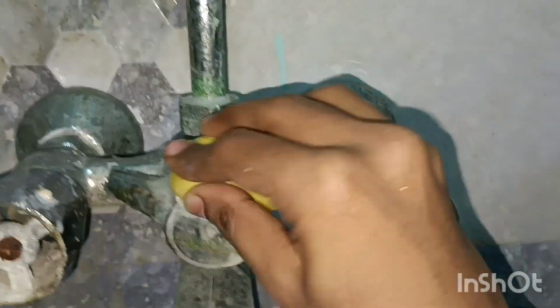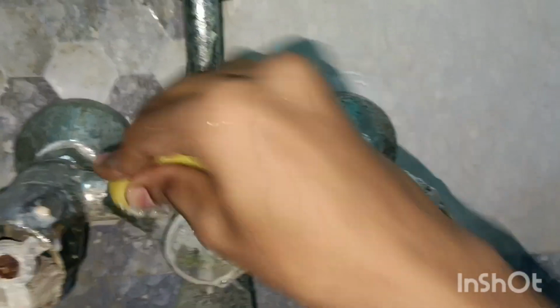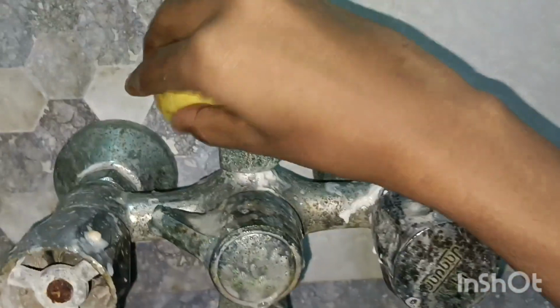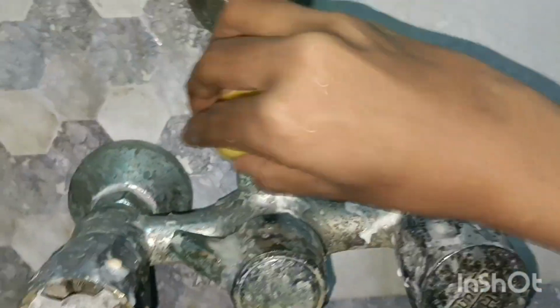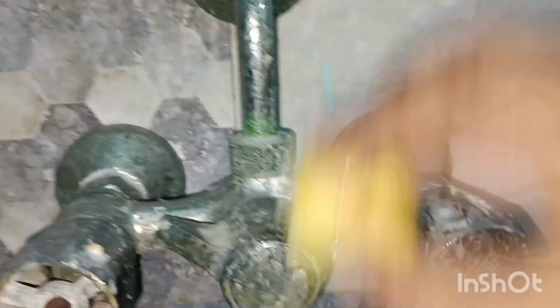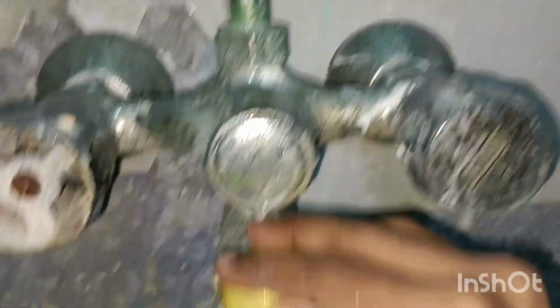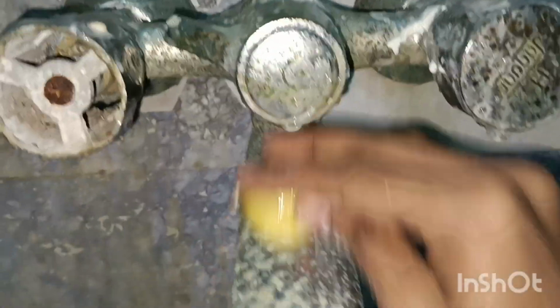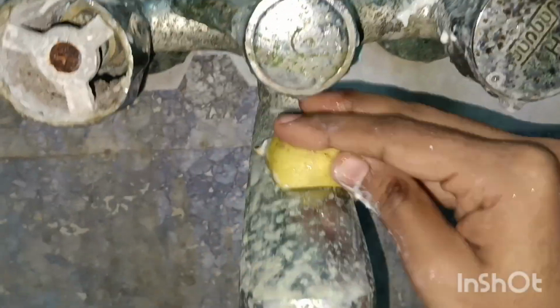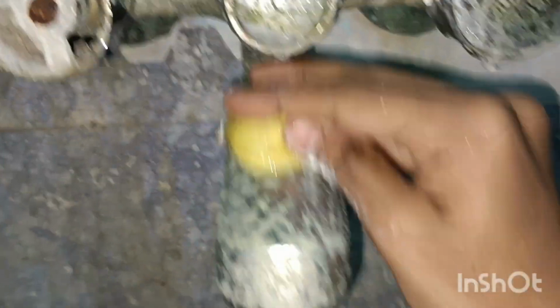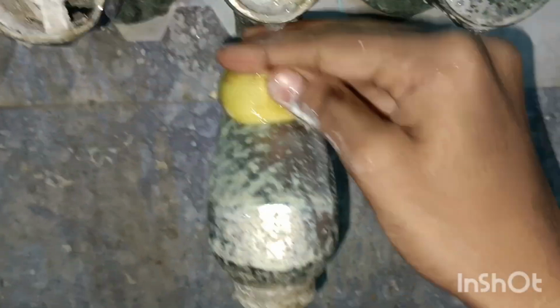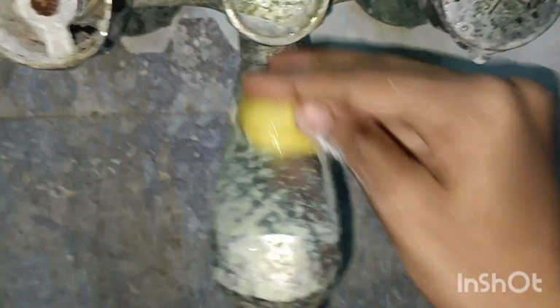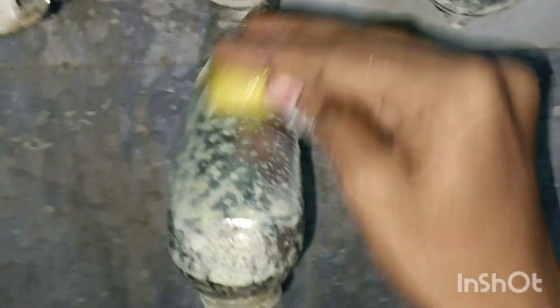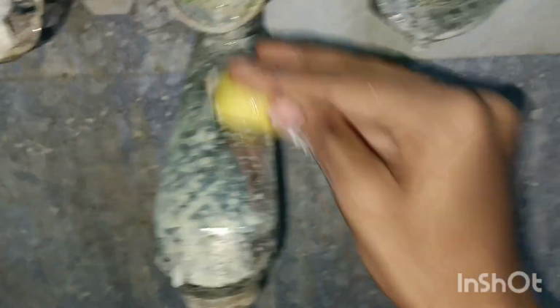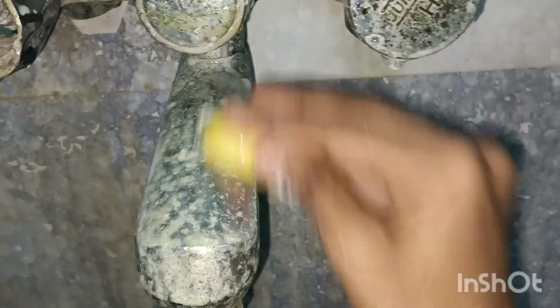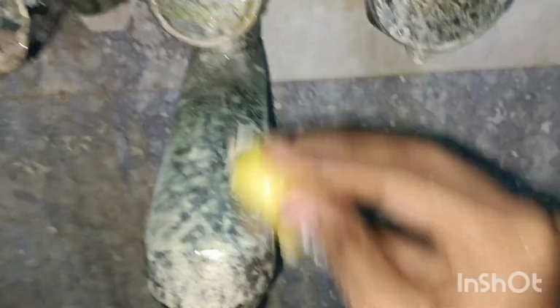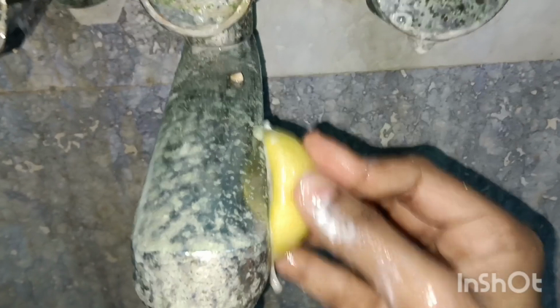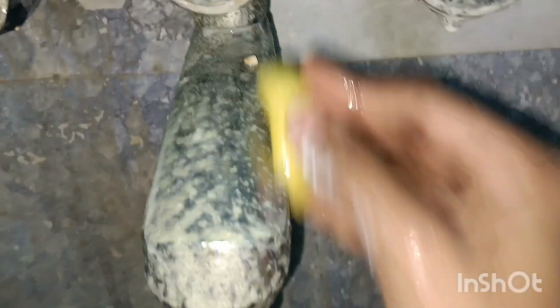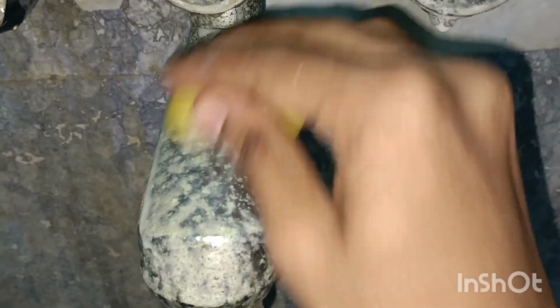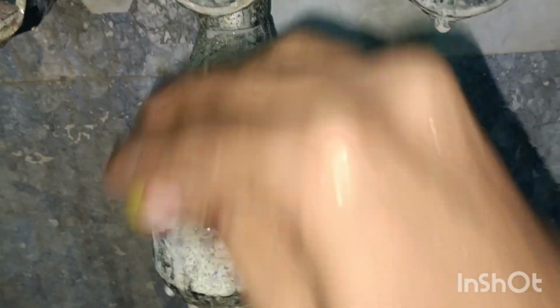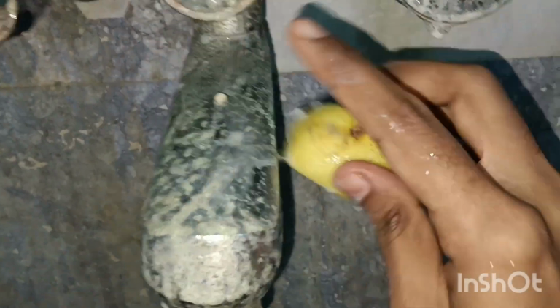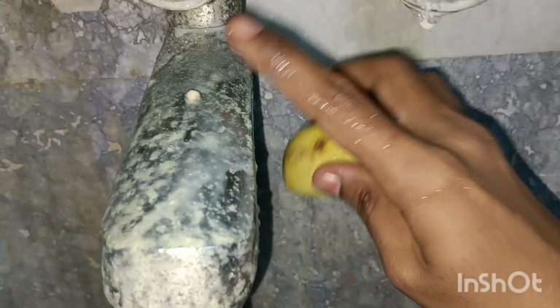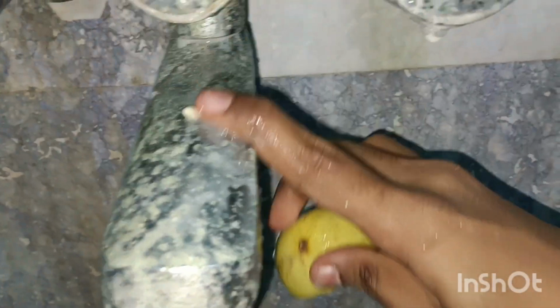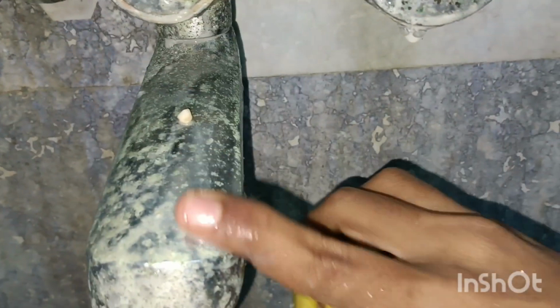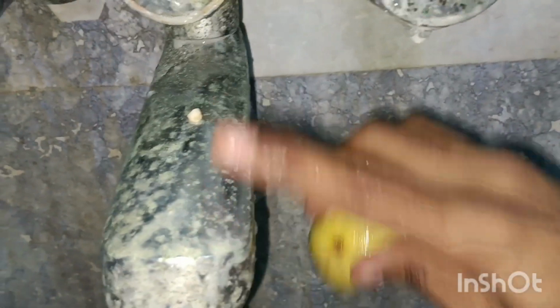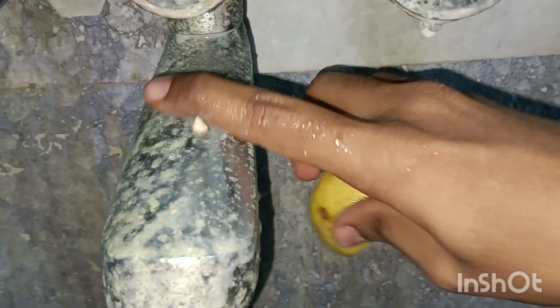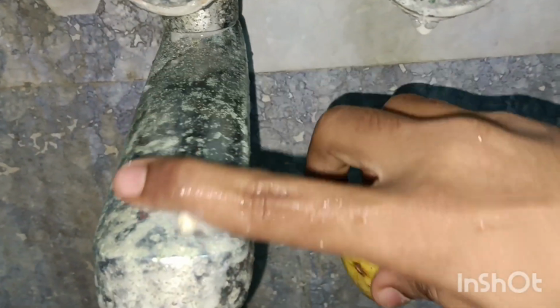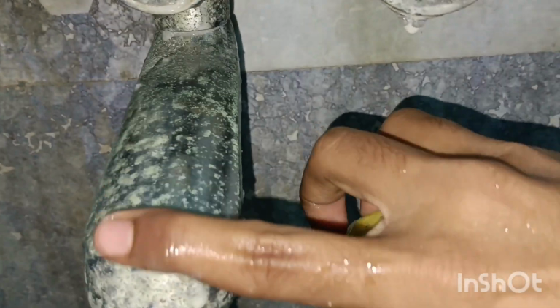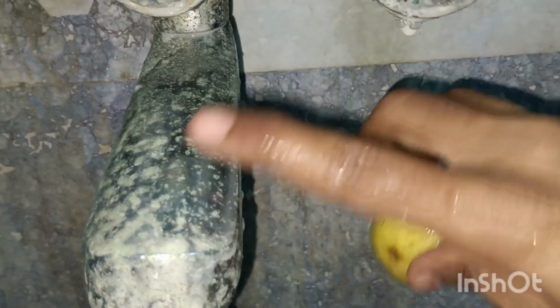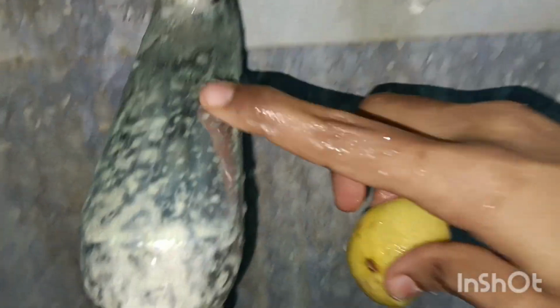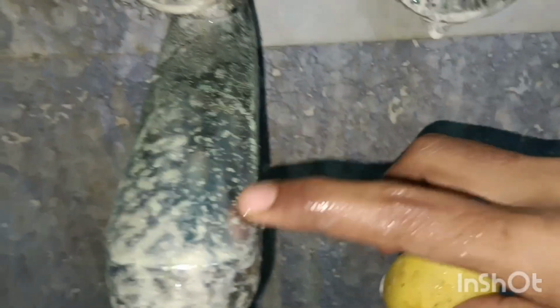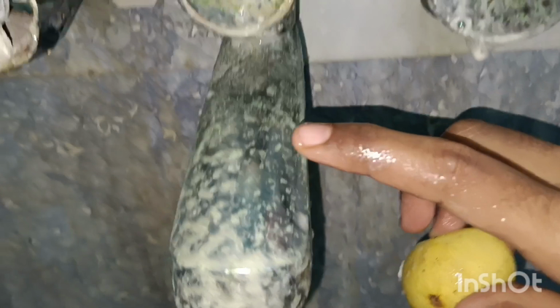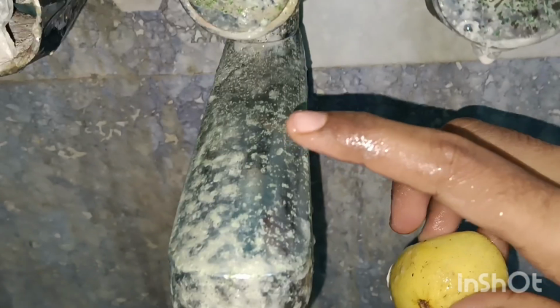You can see the results. You can apply and see a nice color change — a light color change, a white color change.